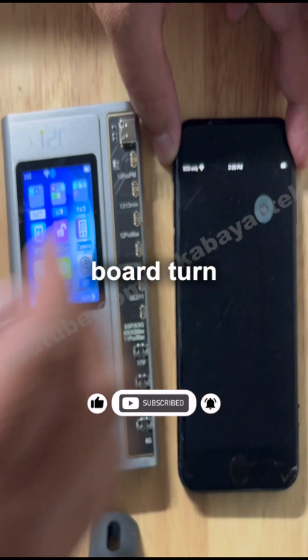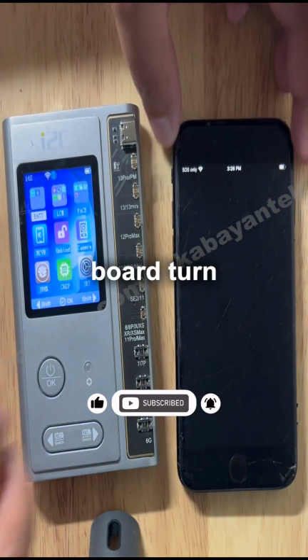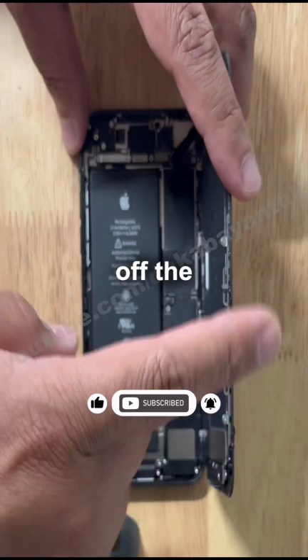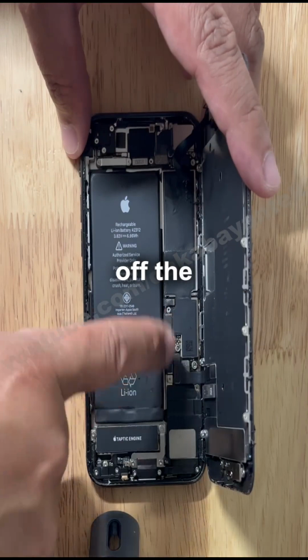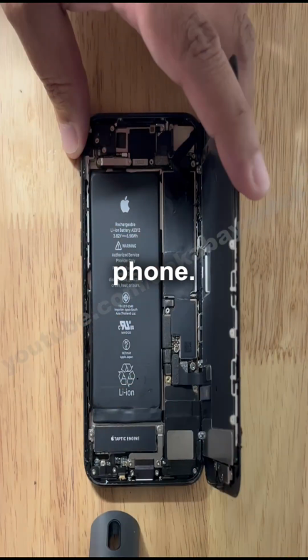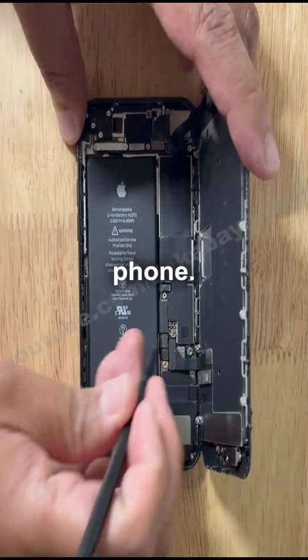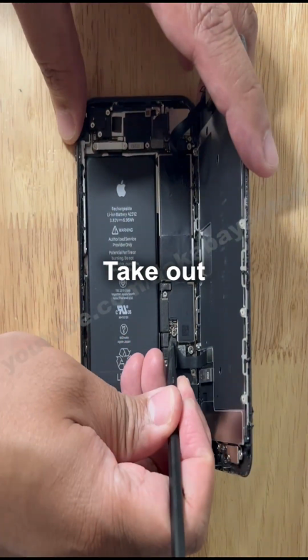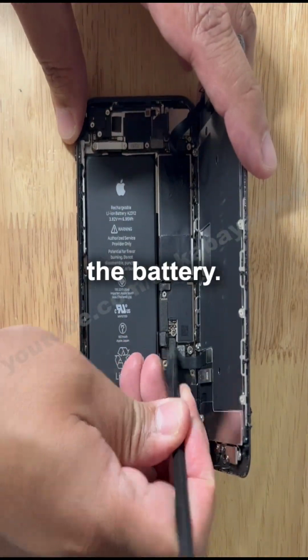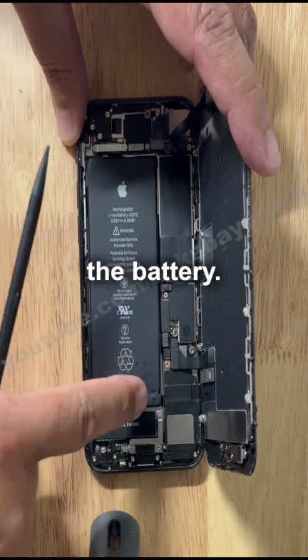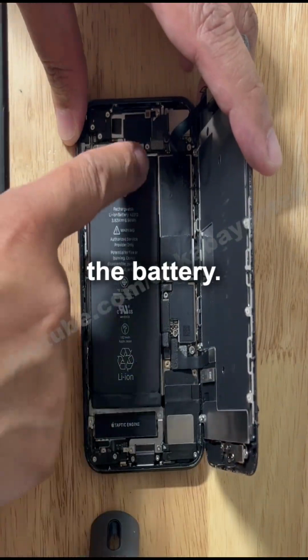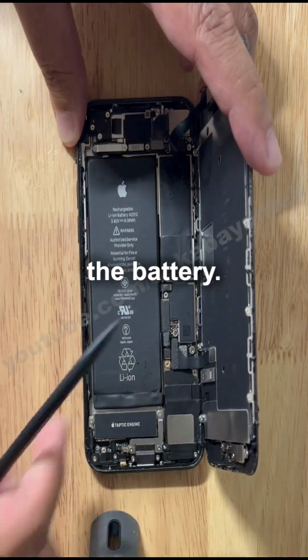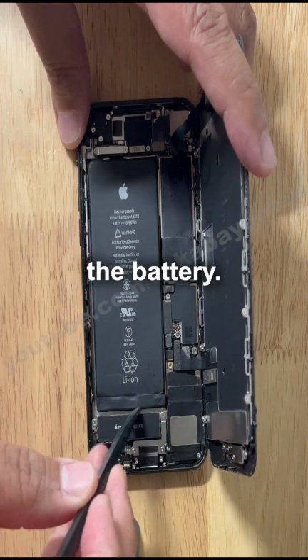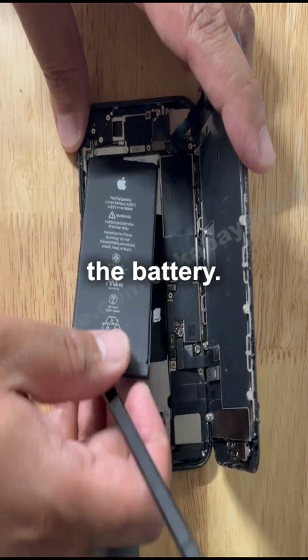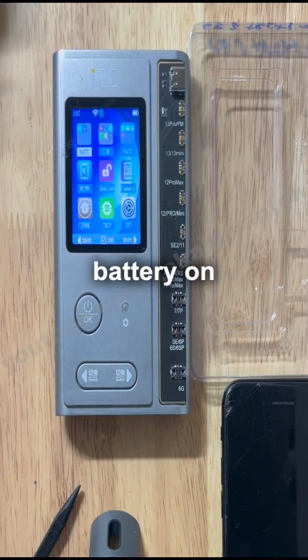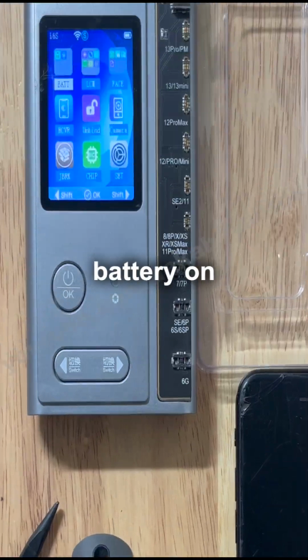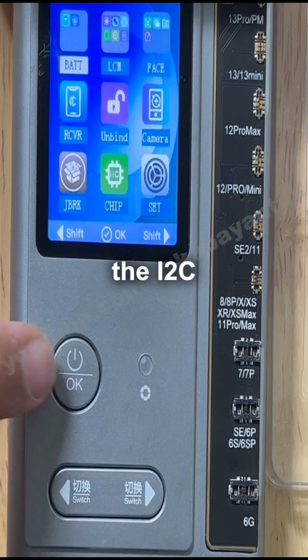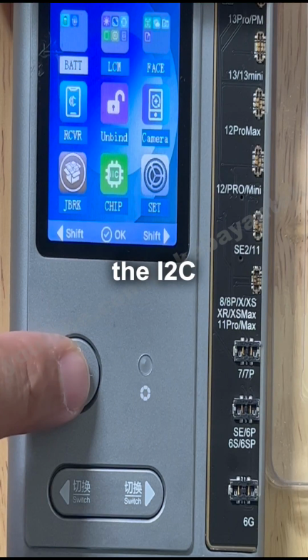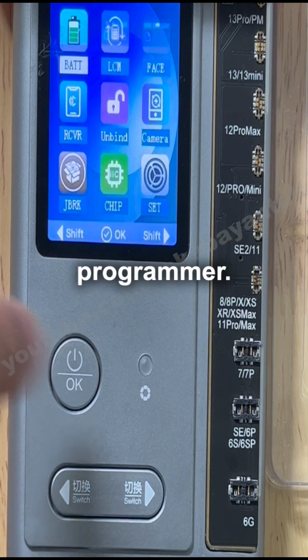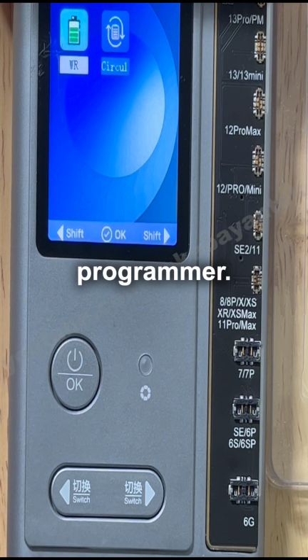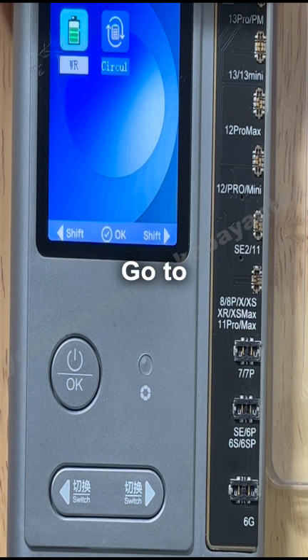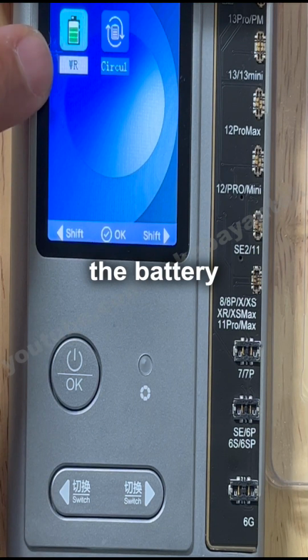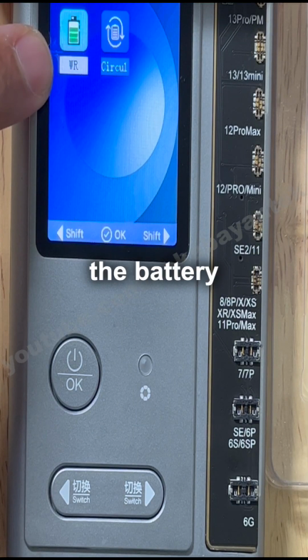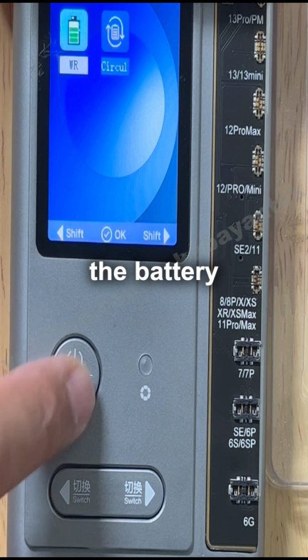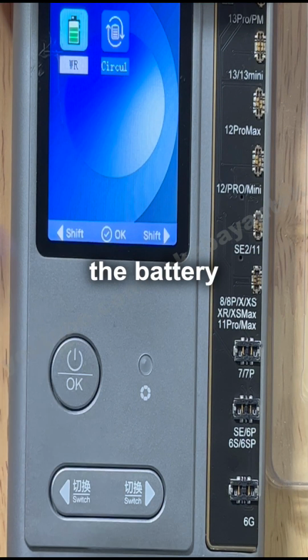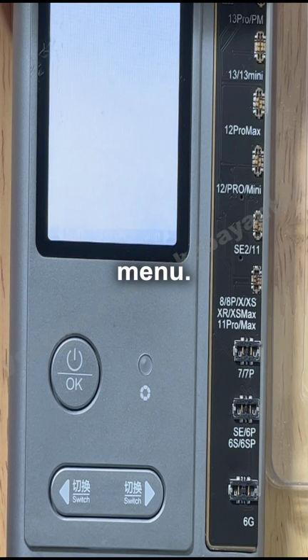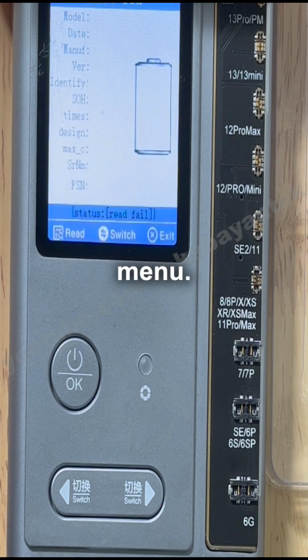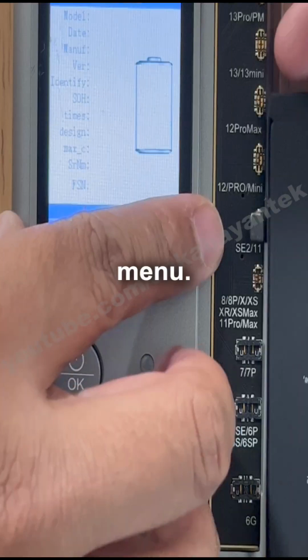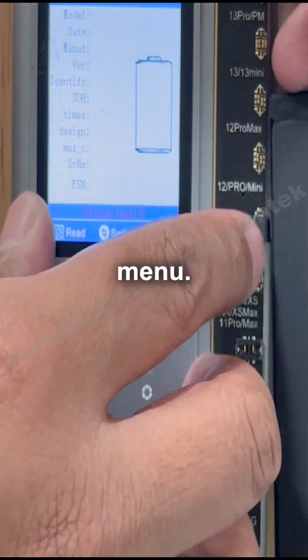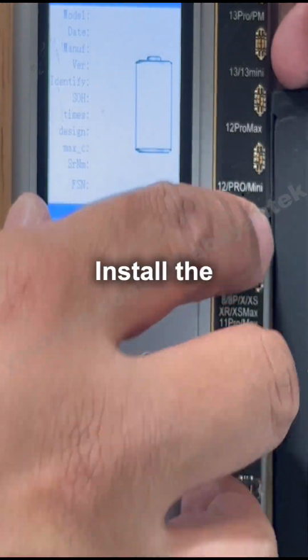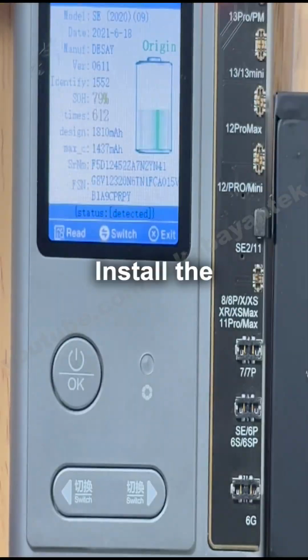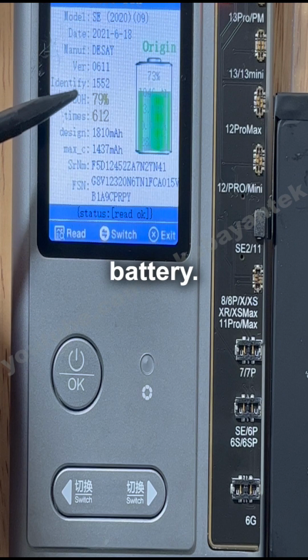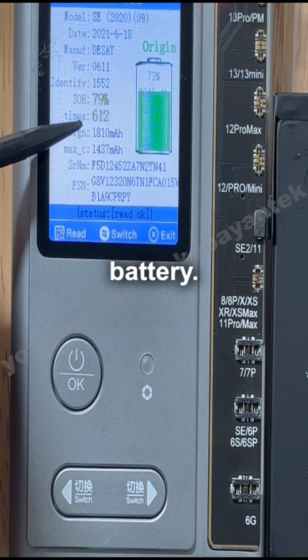Turn off the phone. Take out the battery. Put the battery on the i2c programmer. Go to the battery menu. Install the battery.